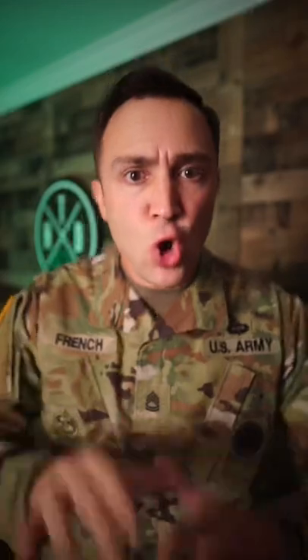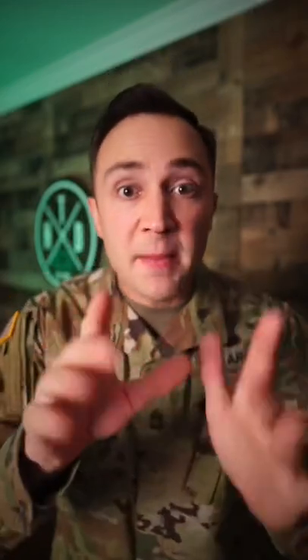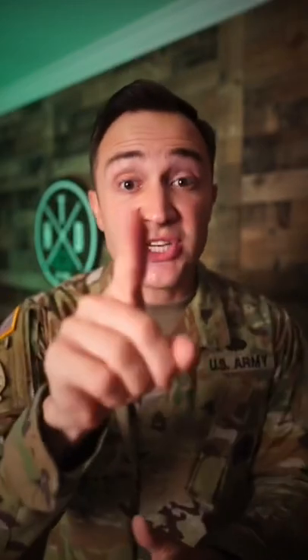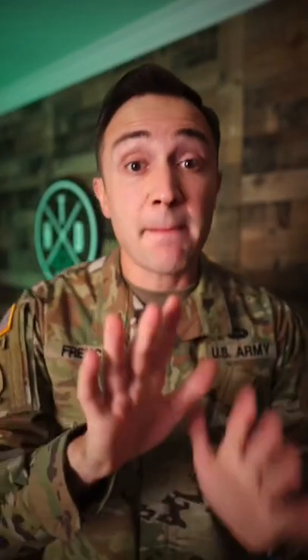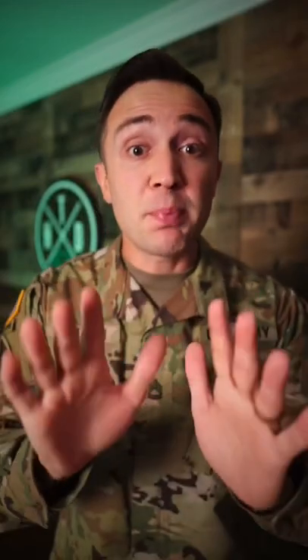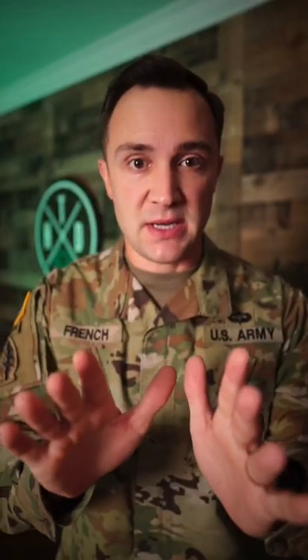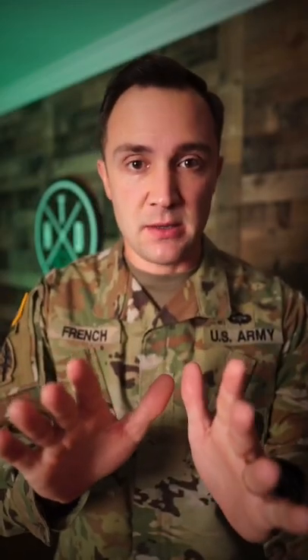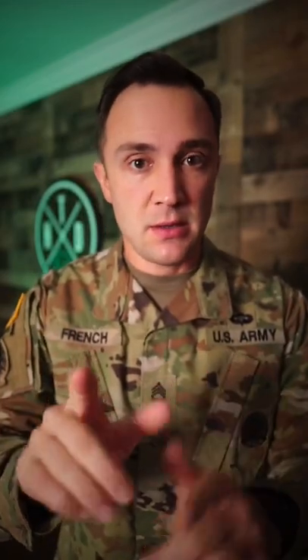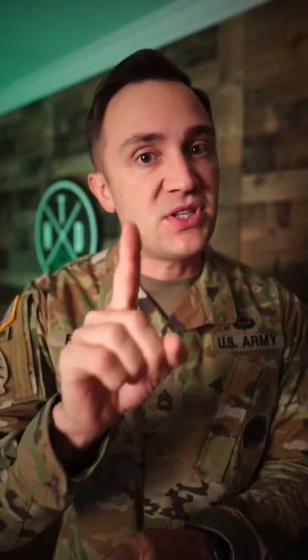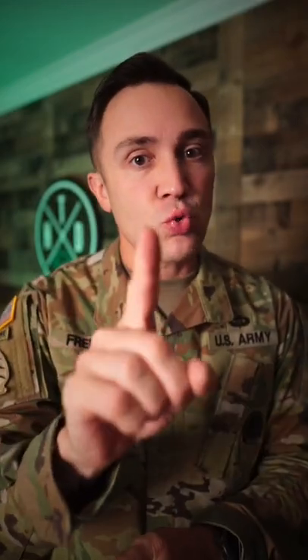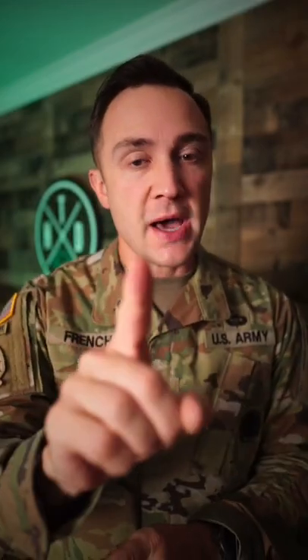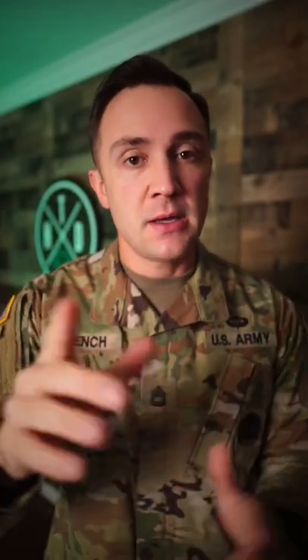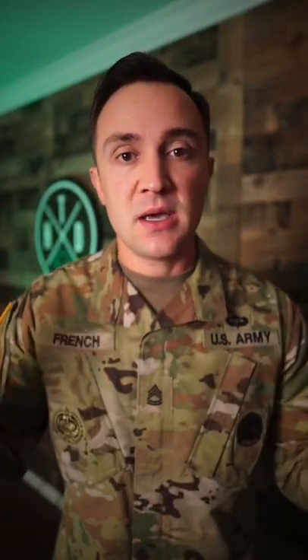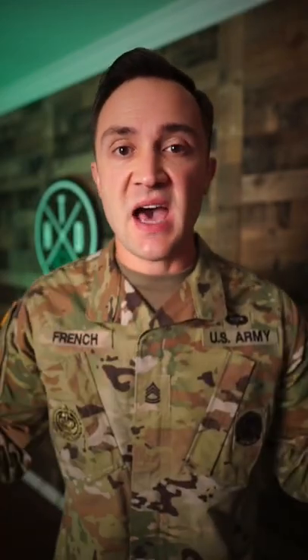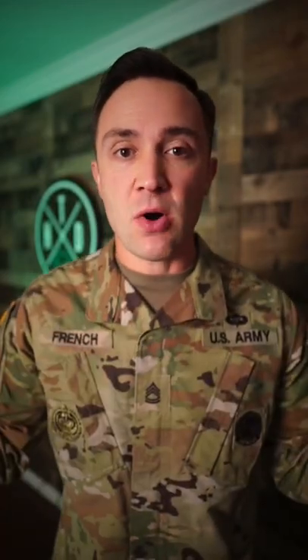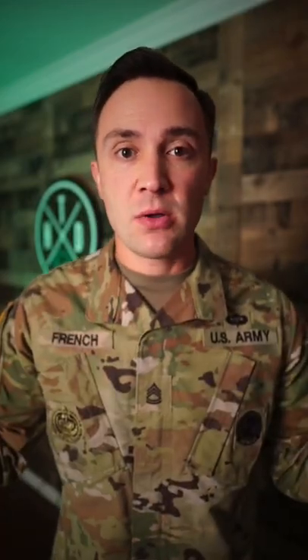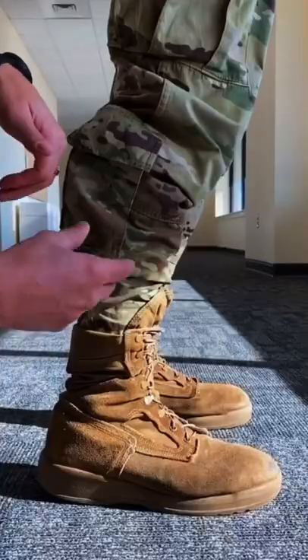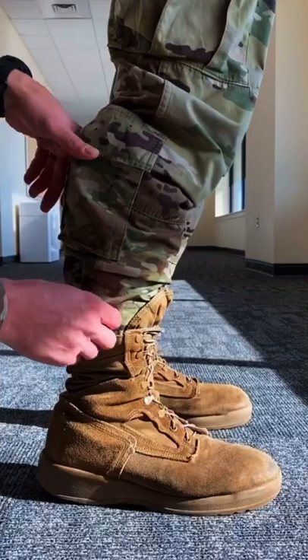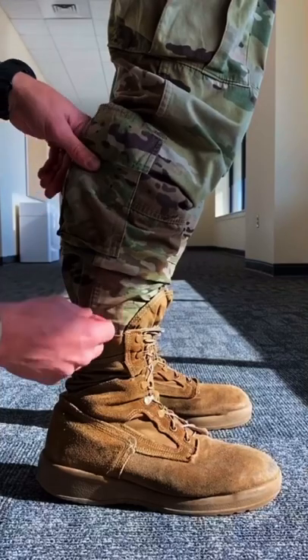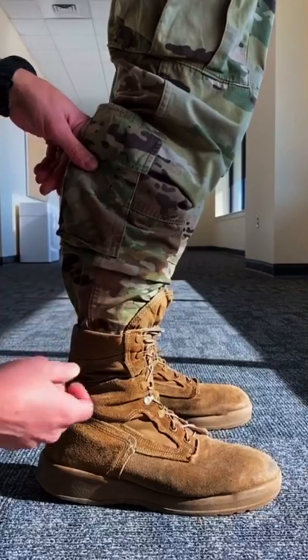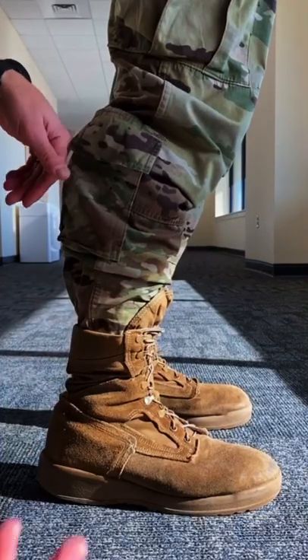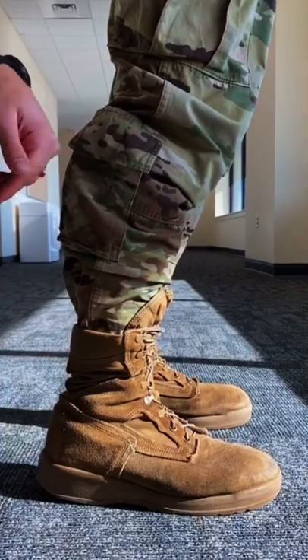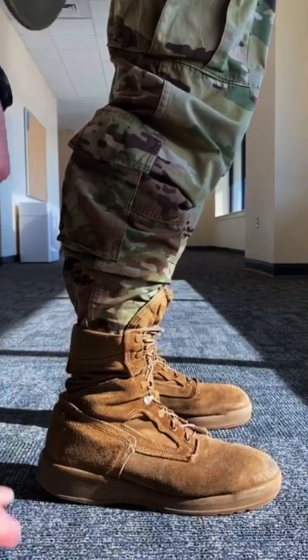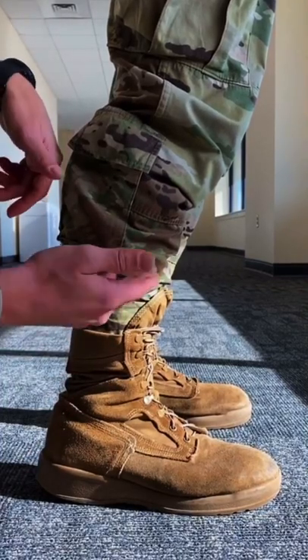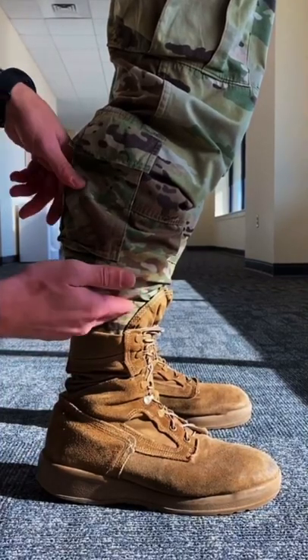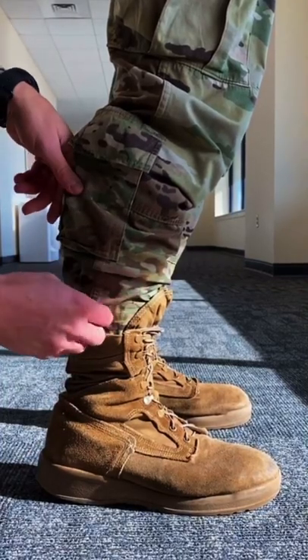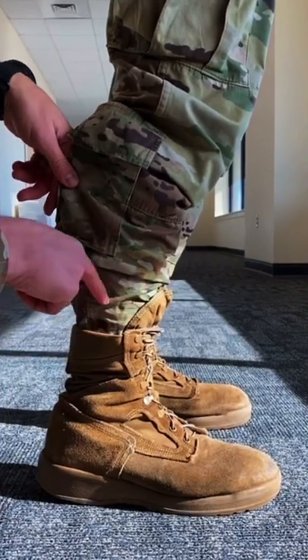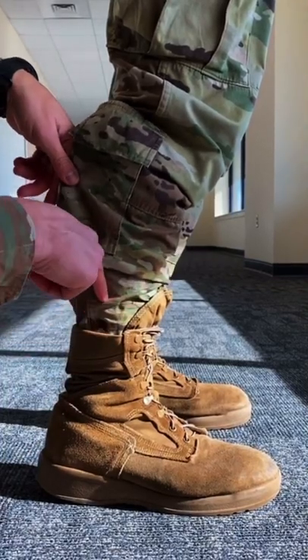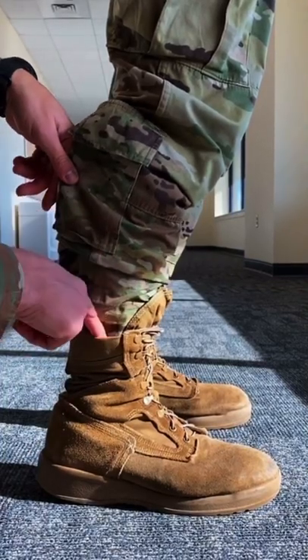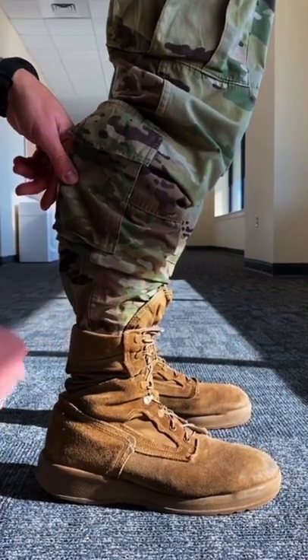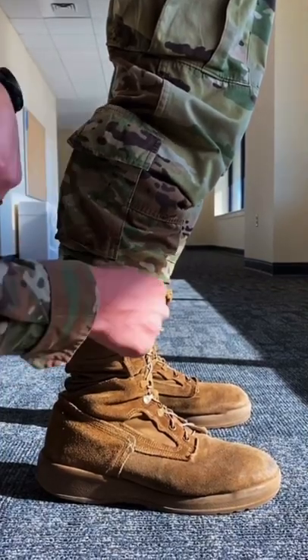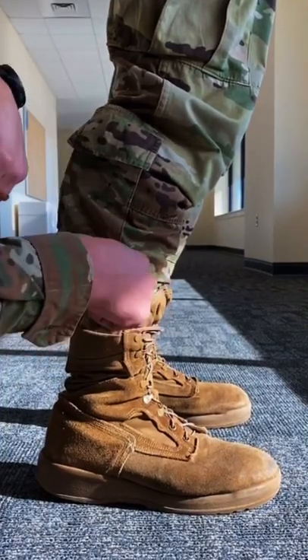I'm gonna teach you how to boot blouse today — the why and the how. This is how you blouse your boots when you're in basic training. You tuck your OCPs into the top of your boot and tuck your laces.